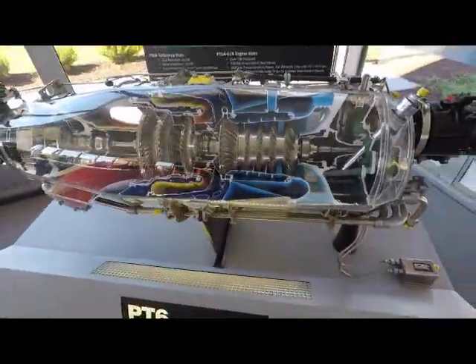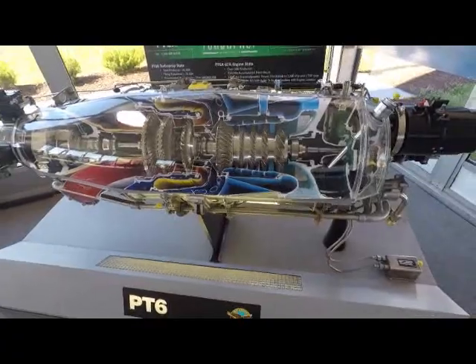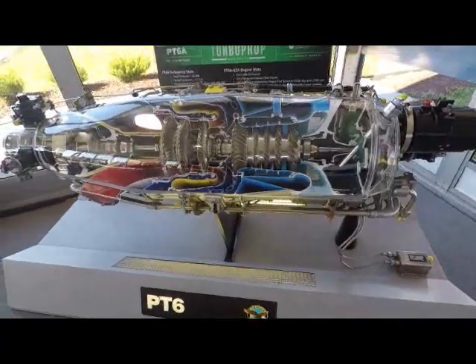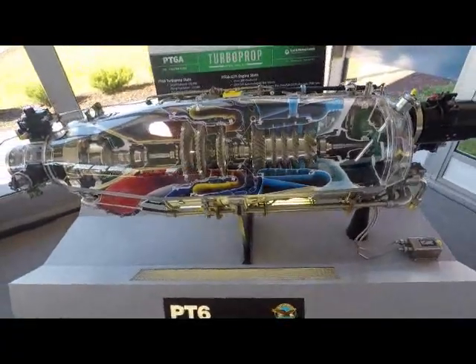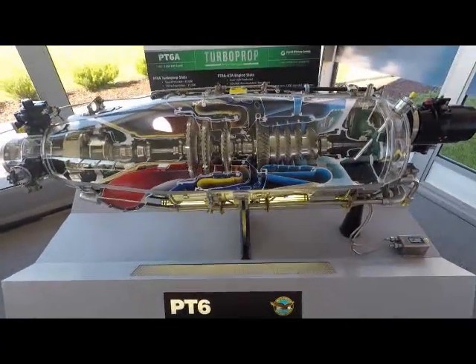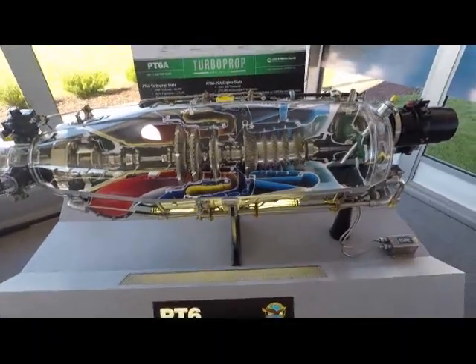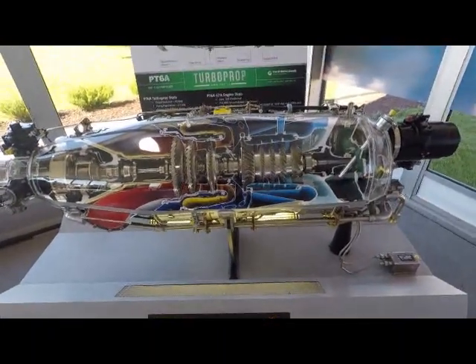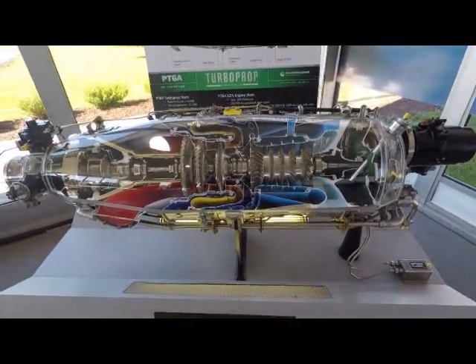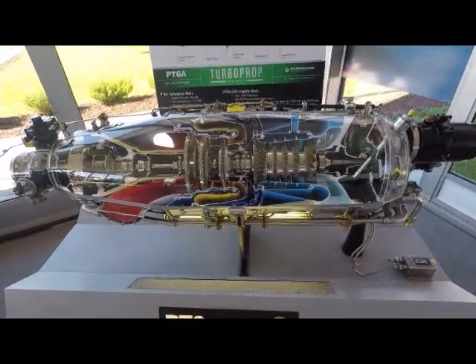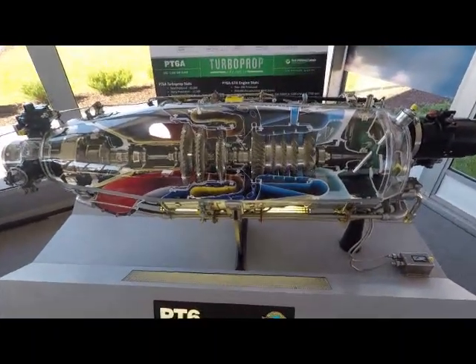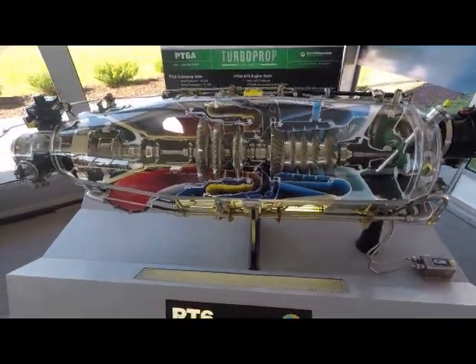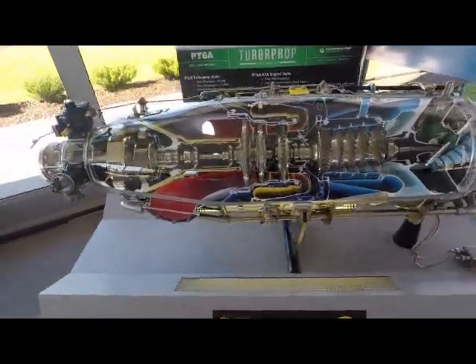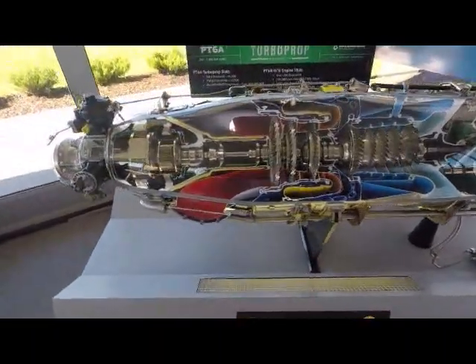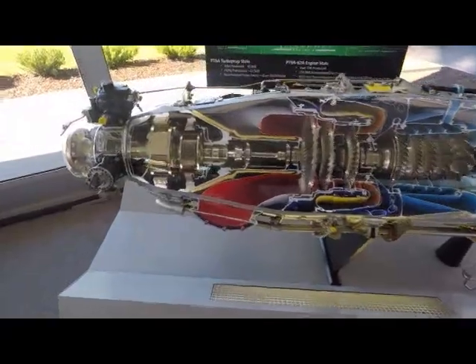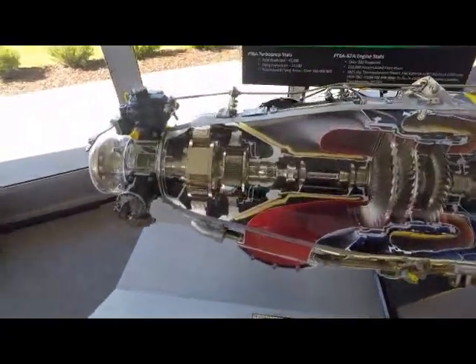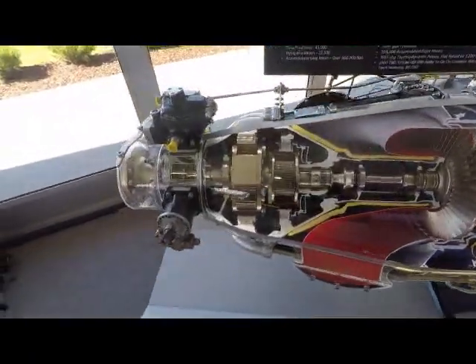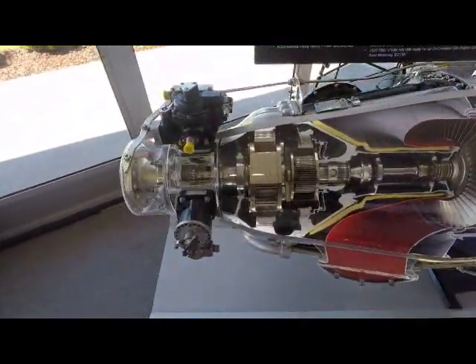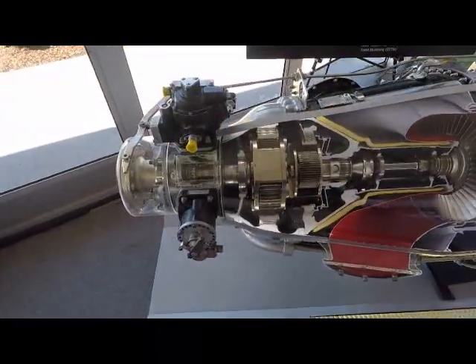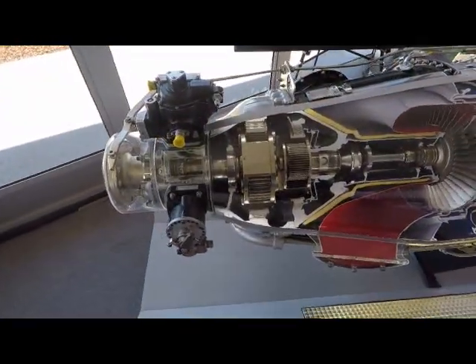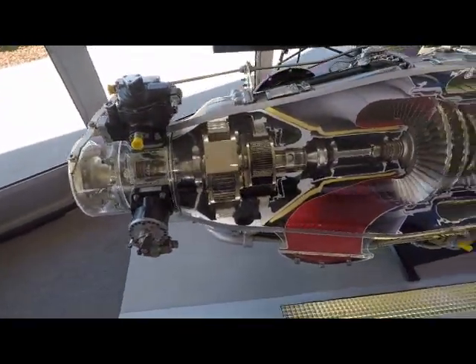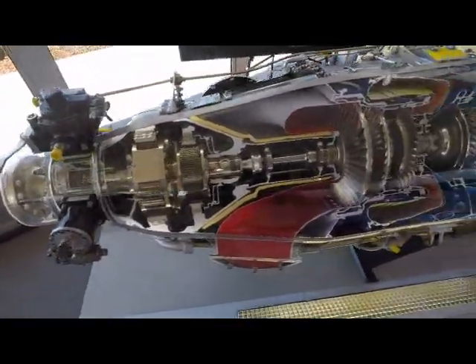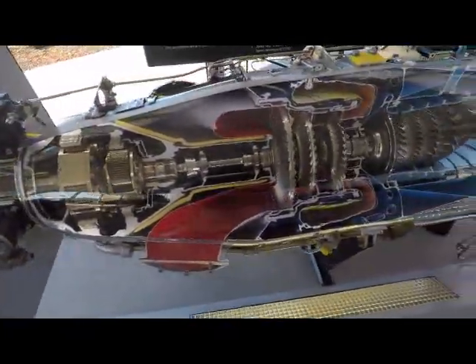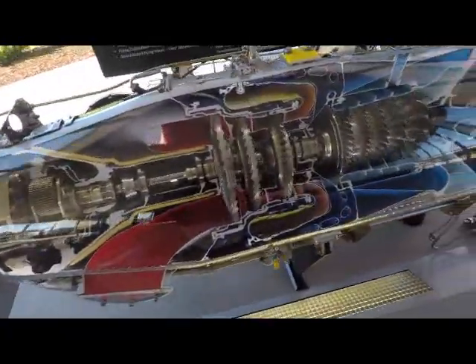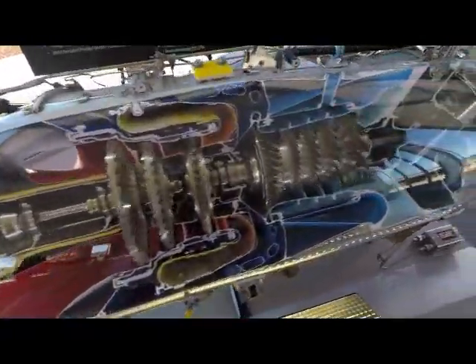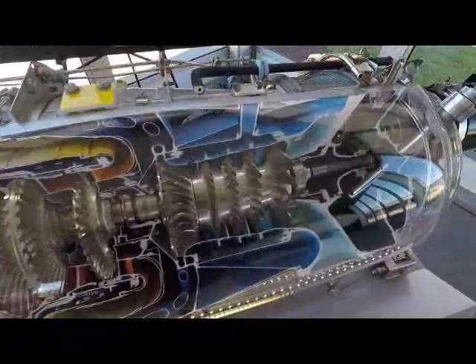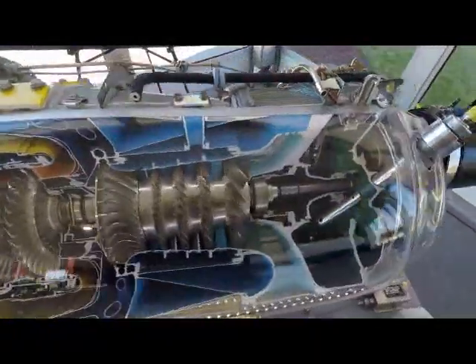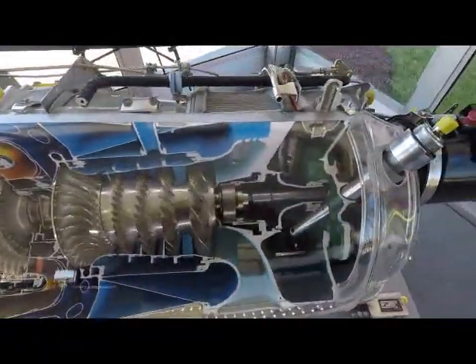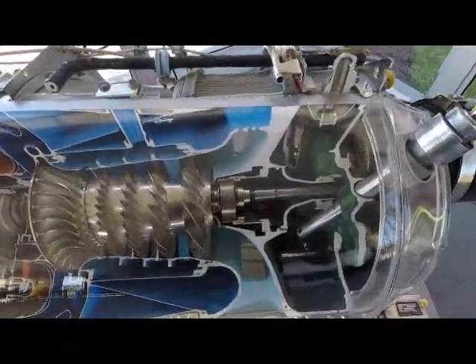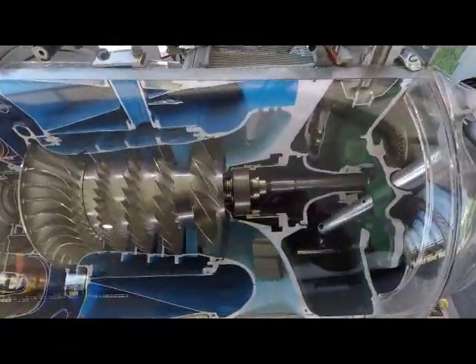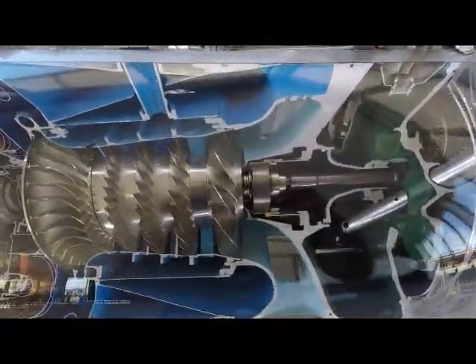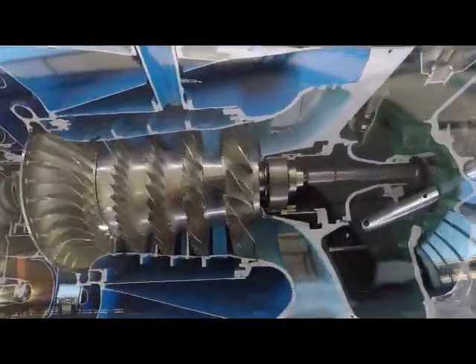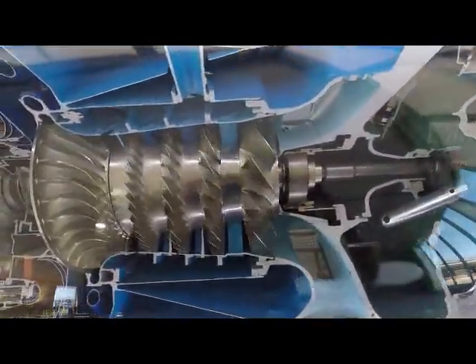Most typical airliners or fighter craft engines use that concept. But this is more of your commercial industrial high-efficiency turbine engine. Pretty neat.